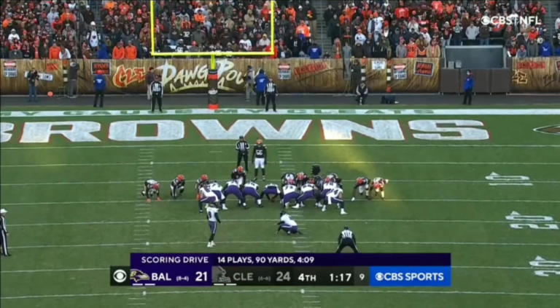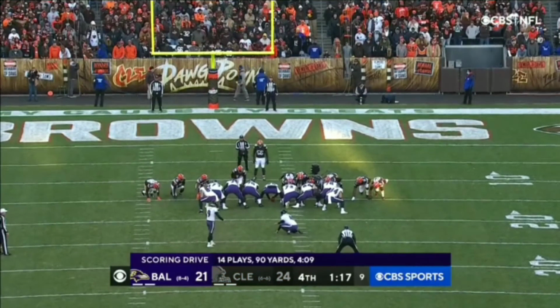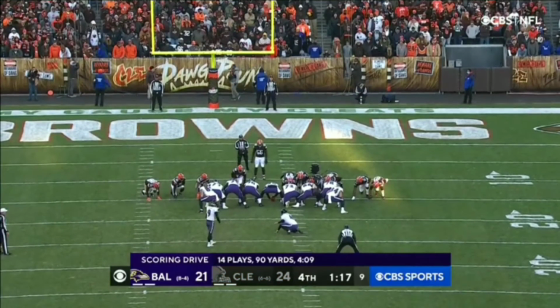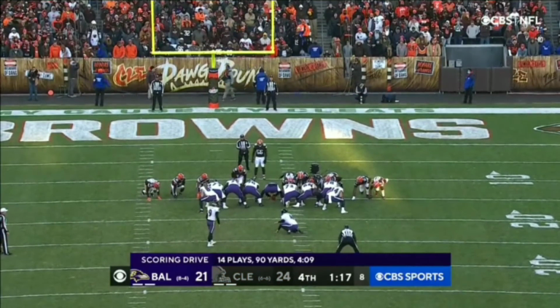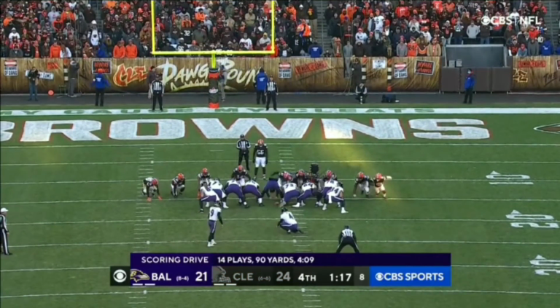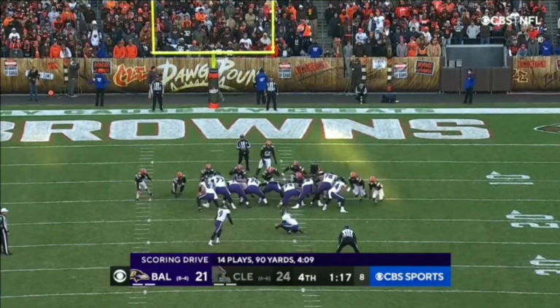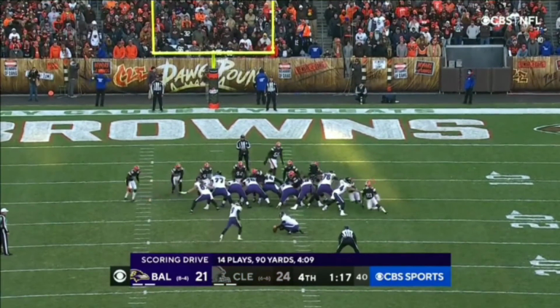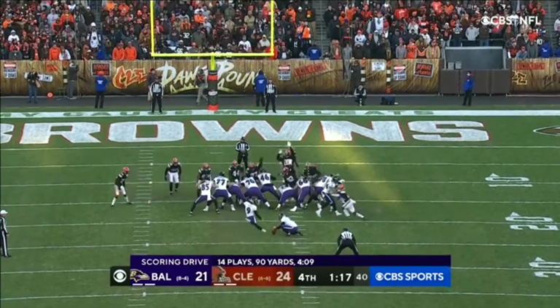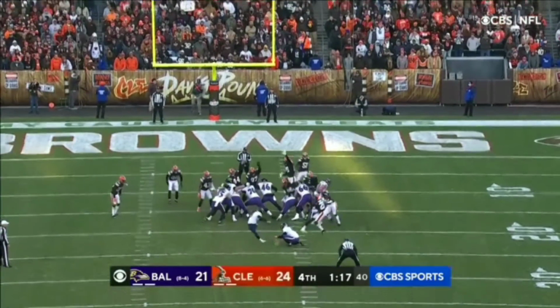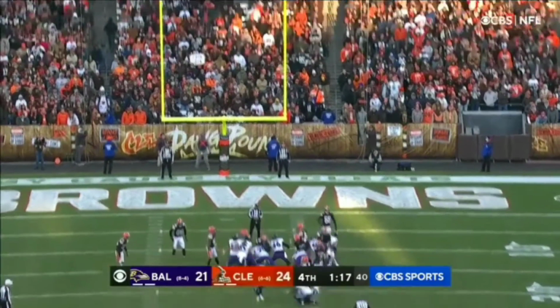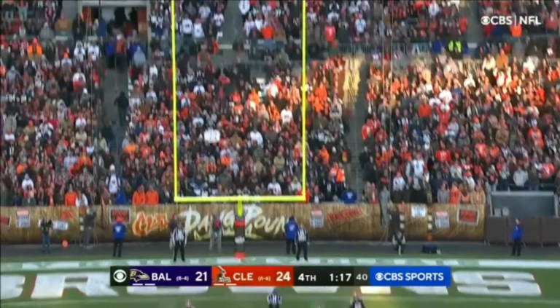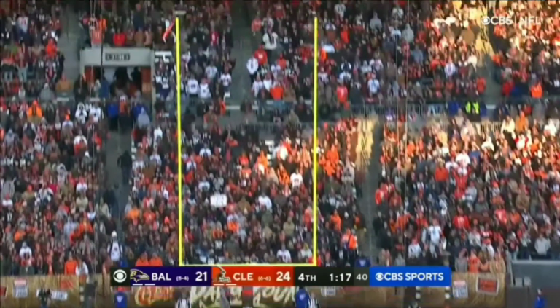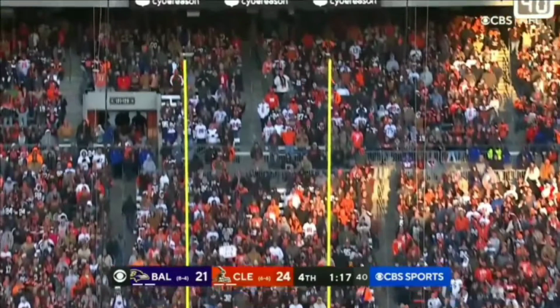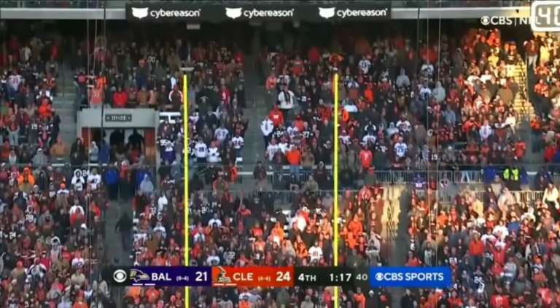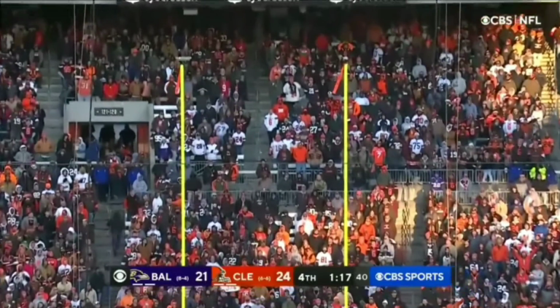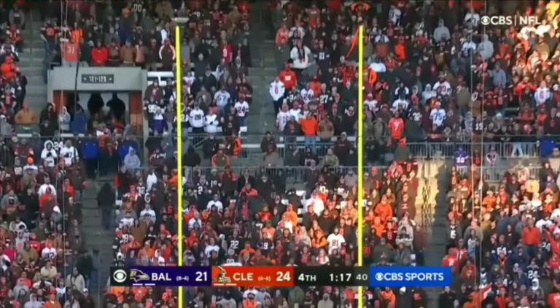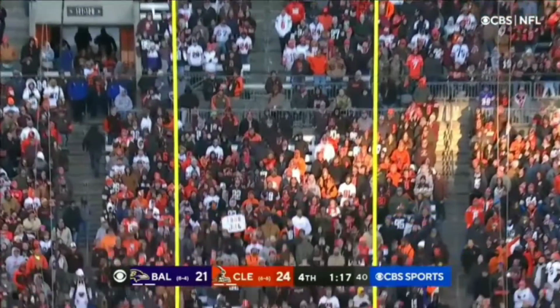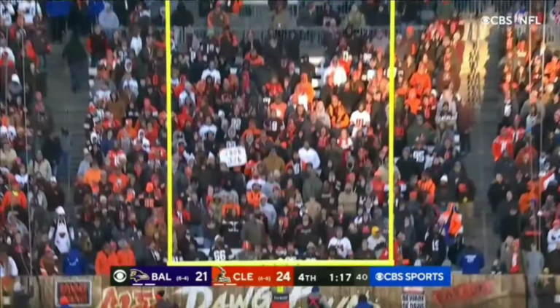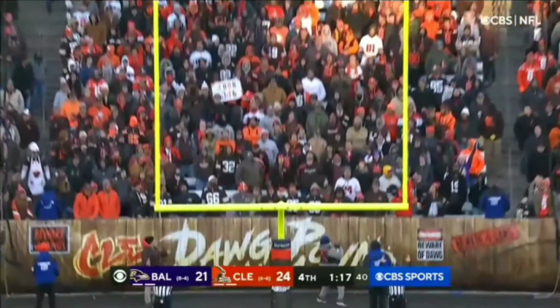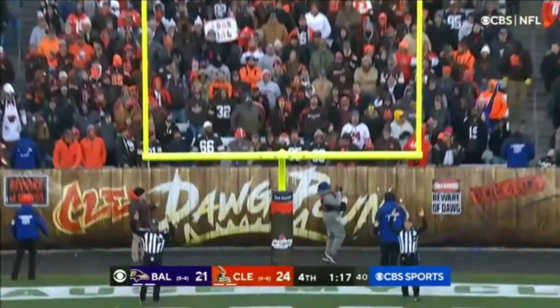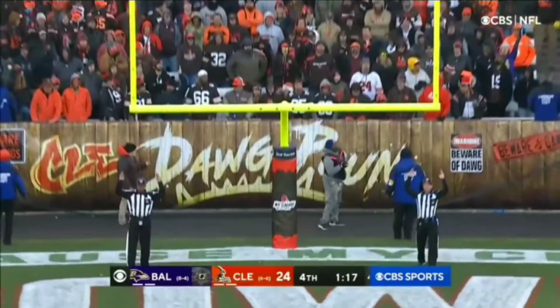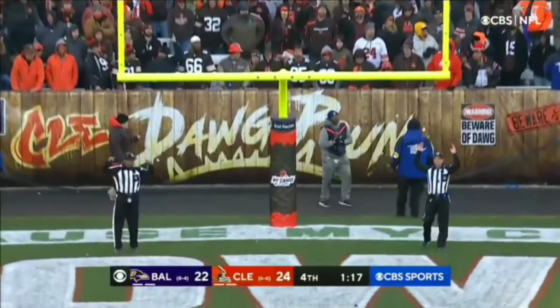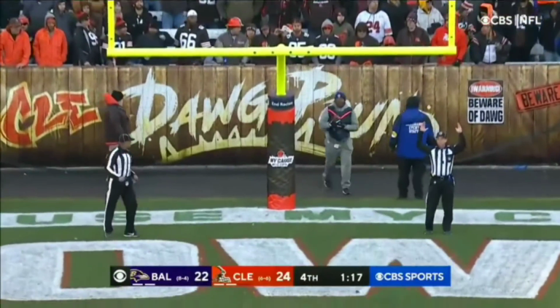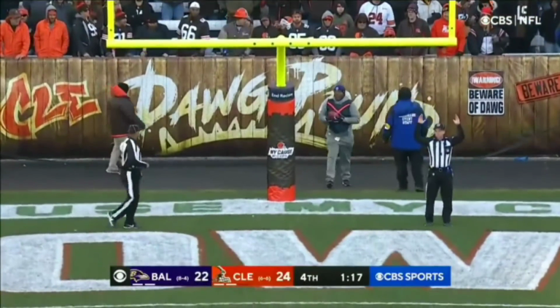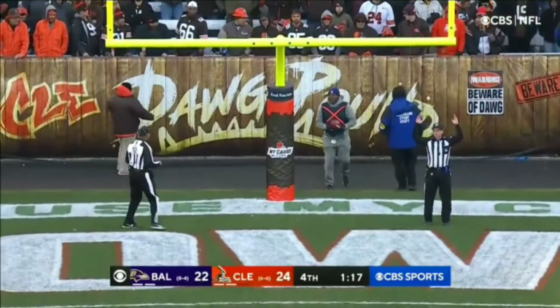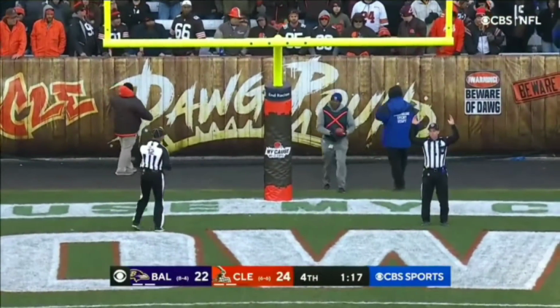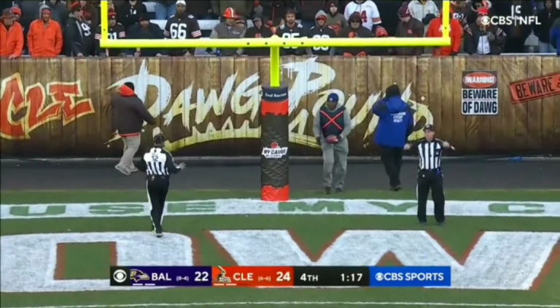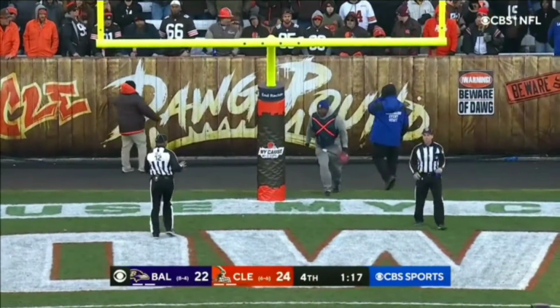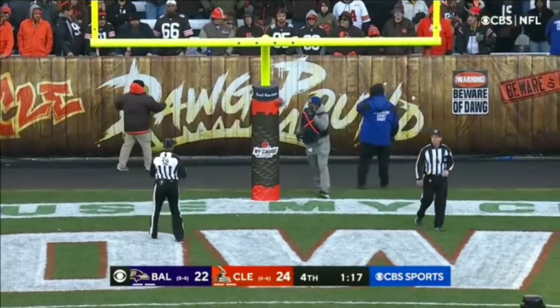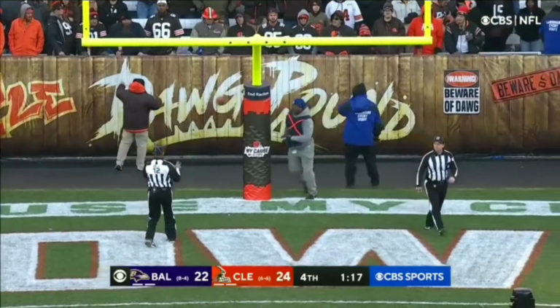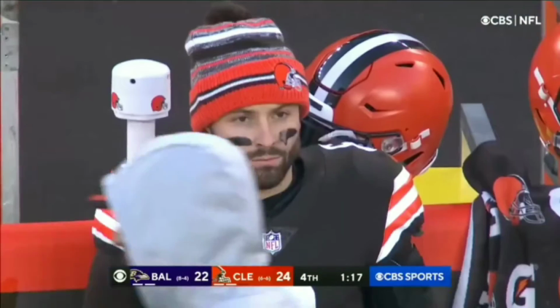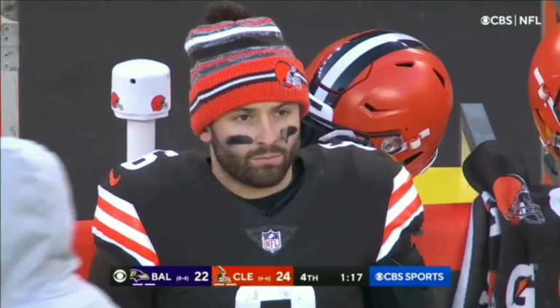Tucker is perfect on extra points this season, and stays that way. It's a two-point game with 117 seconds to go in Cleveland.